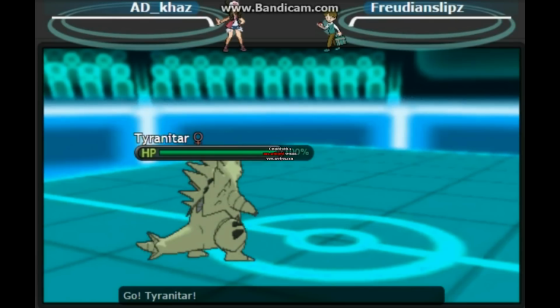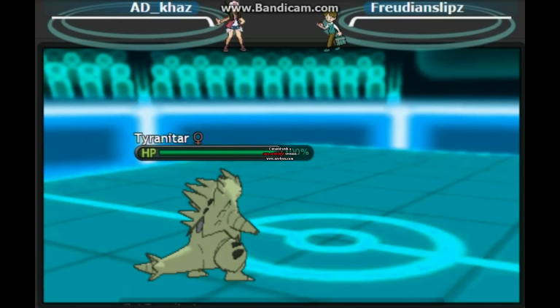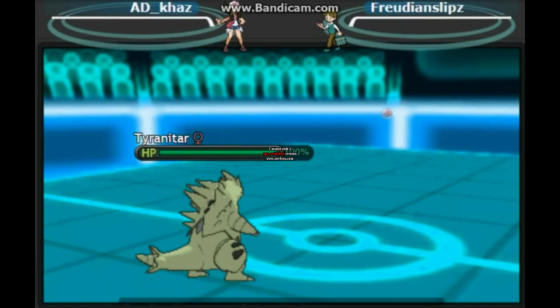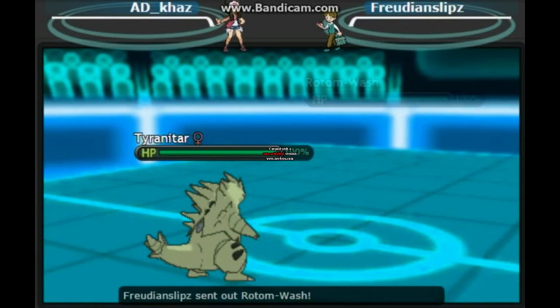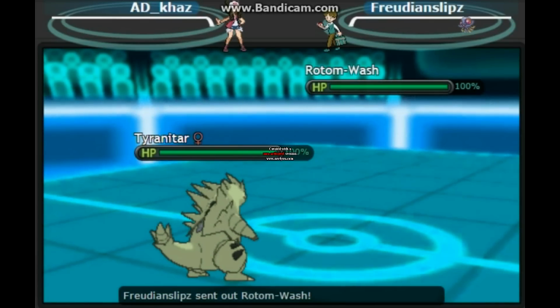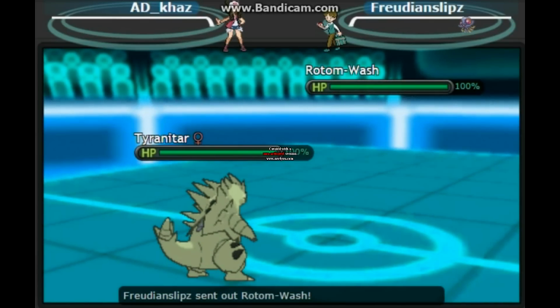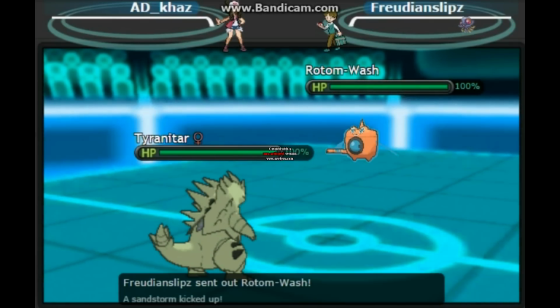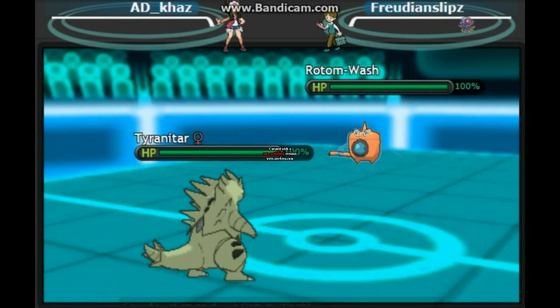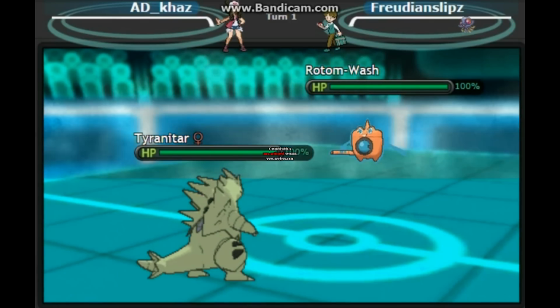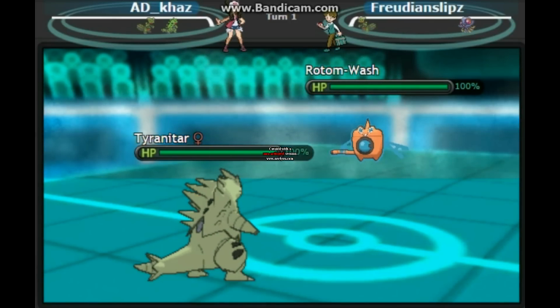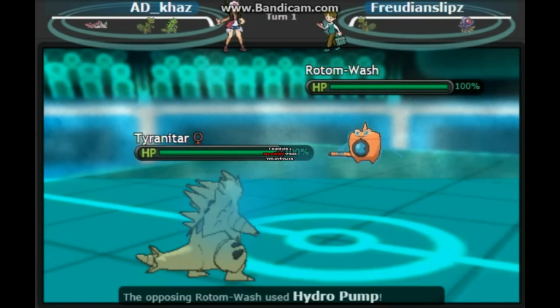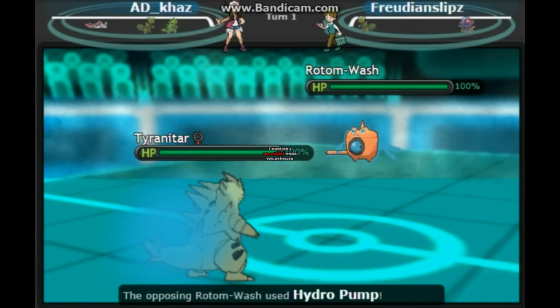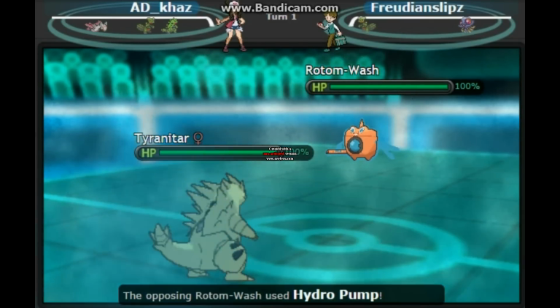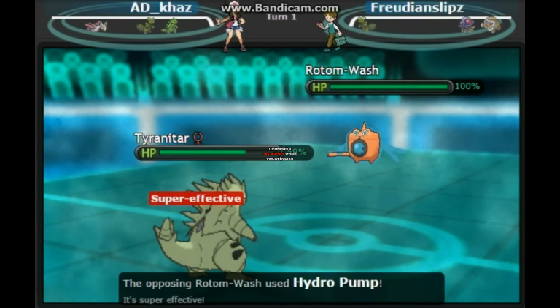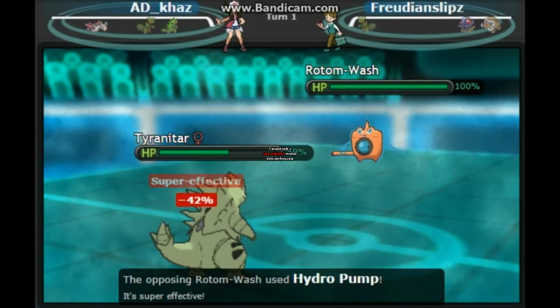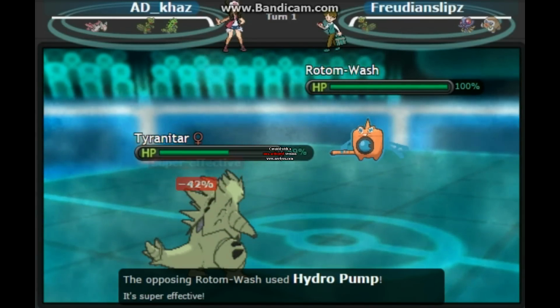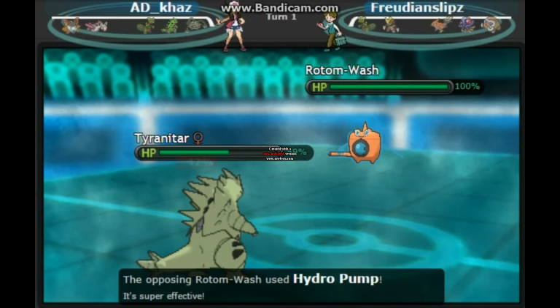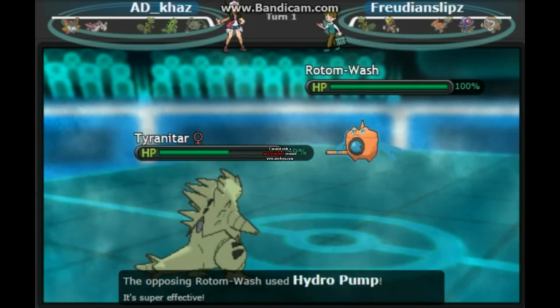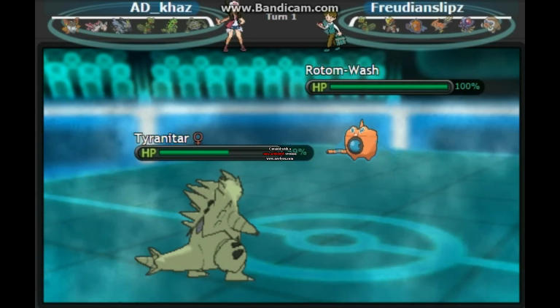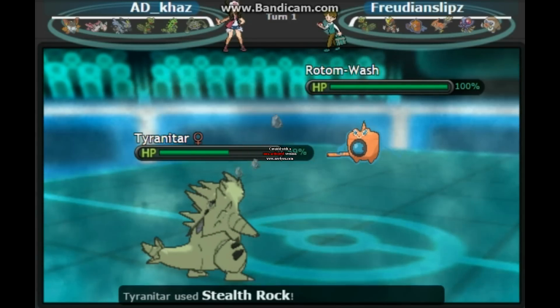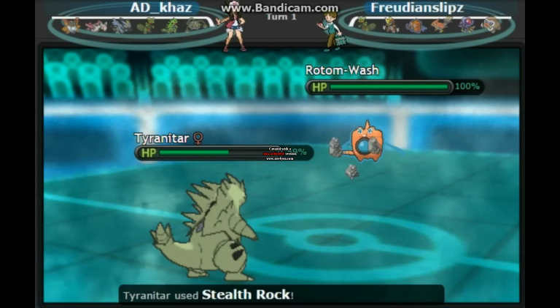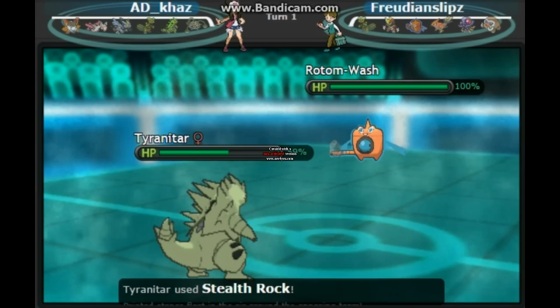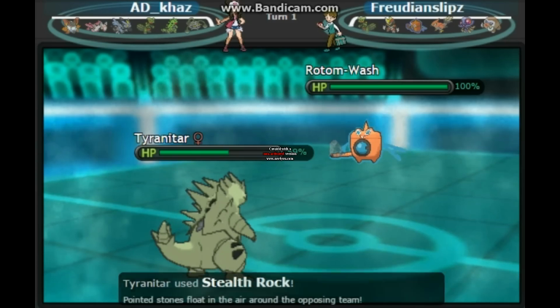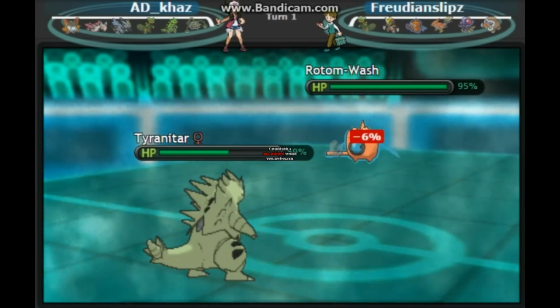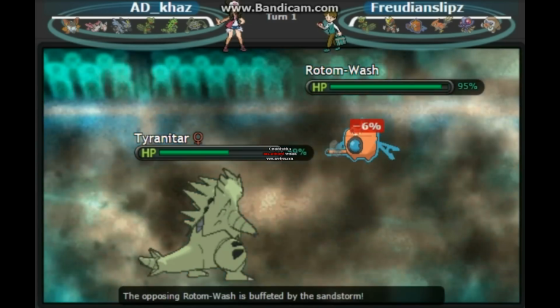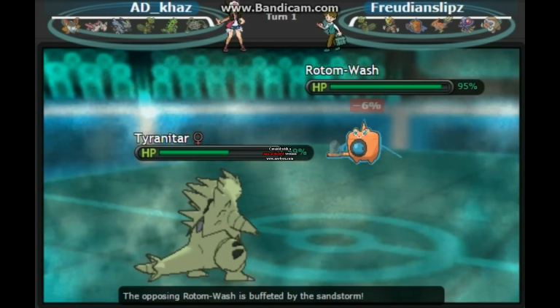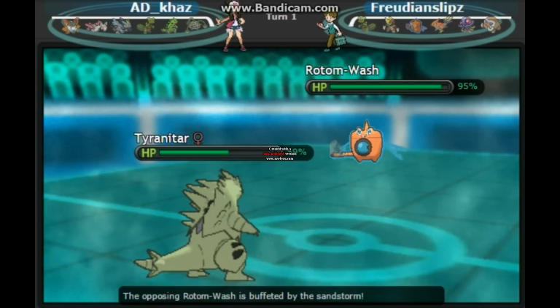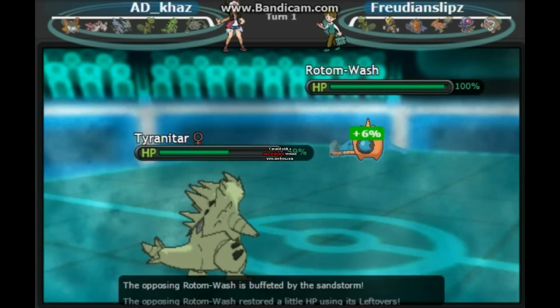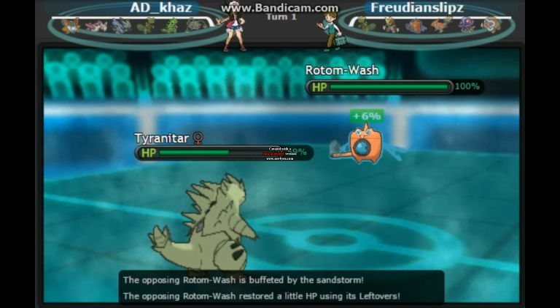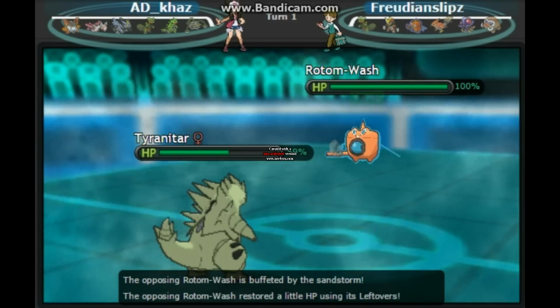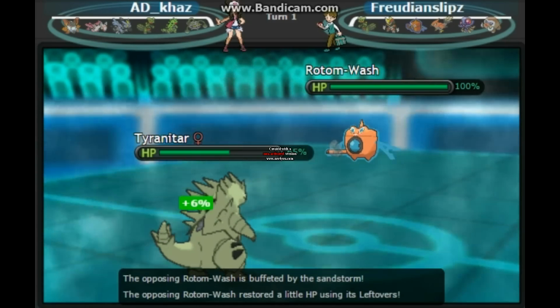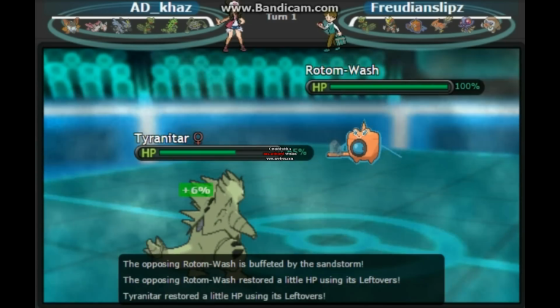I'm going to lead with Tyranitar, because I want those Stealth Rocks up. It does a lot of damage to his Talonflame and it'll break his Mamoswine's Focus Sash if he has it. Luckily, the Hydro Pump doesn't do too much damage, which allows me to get up my Stealth Rocks.